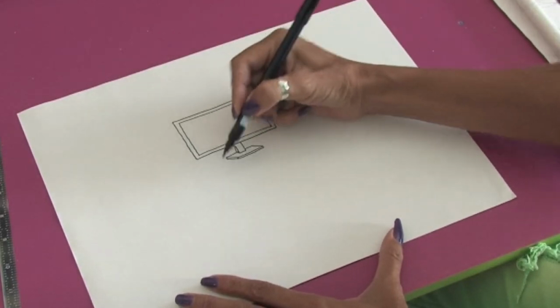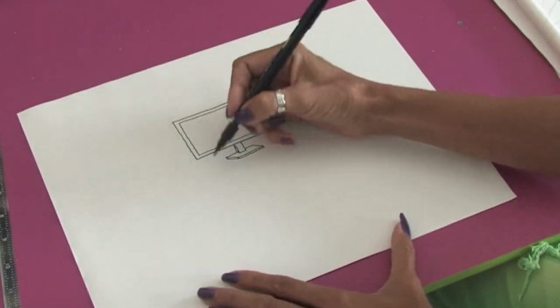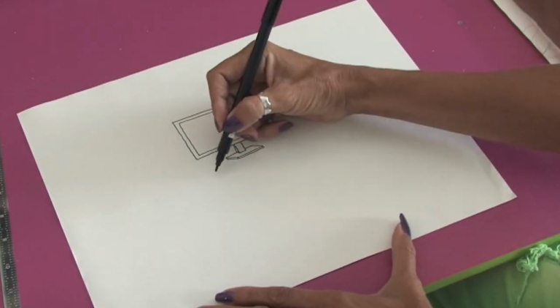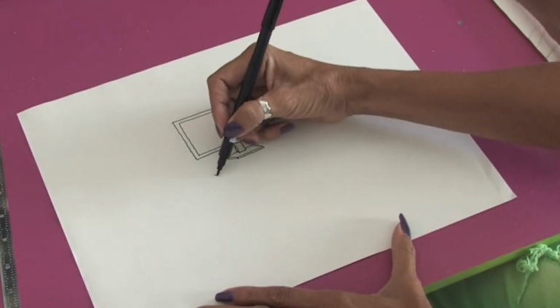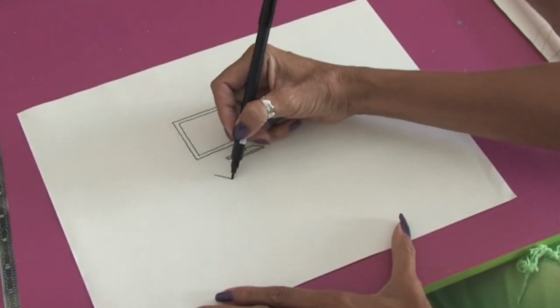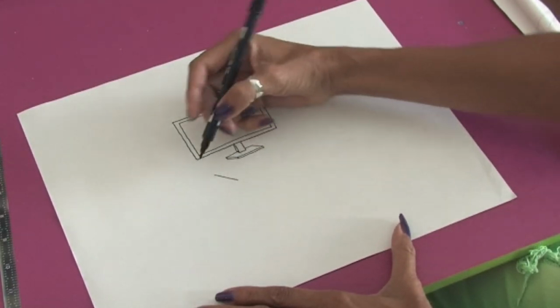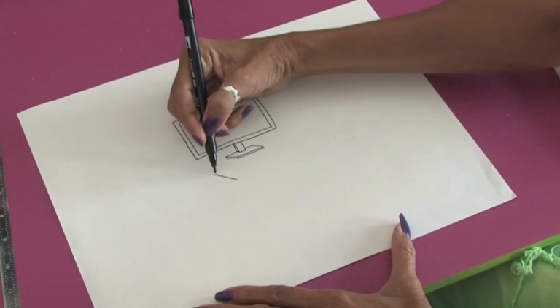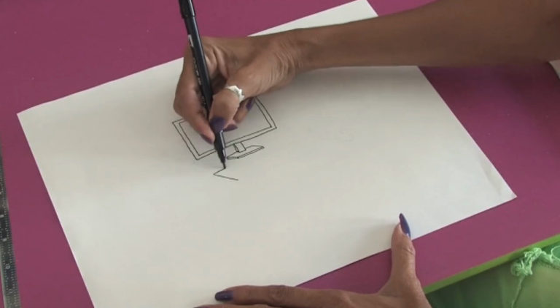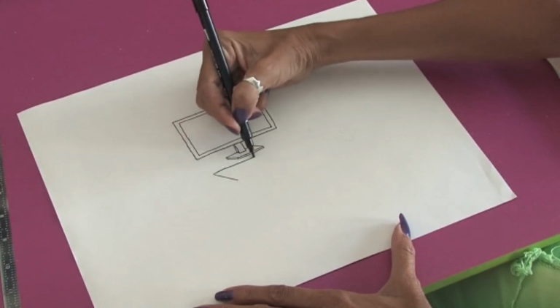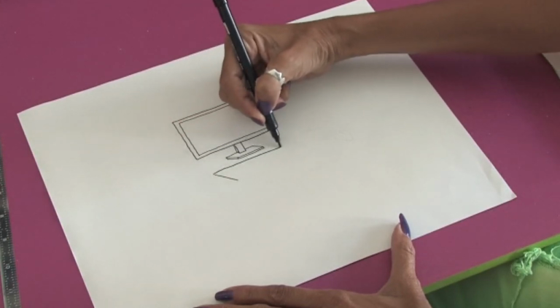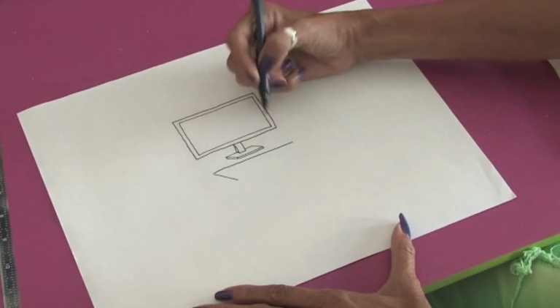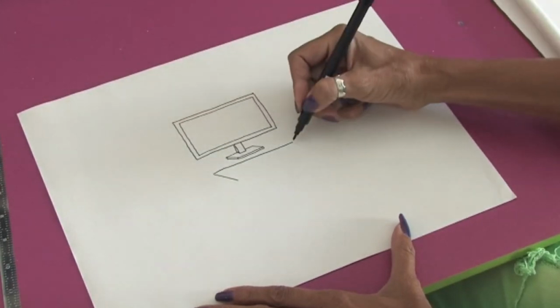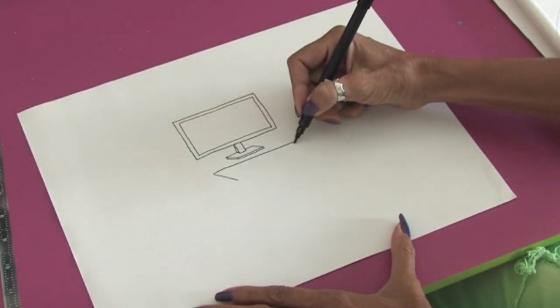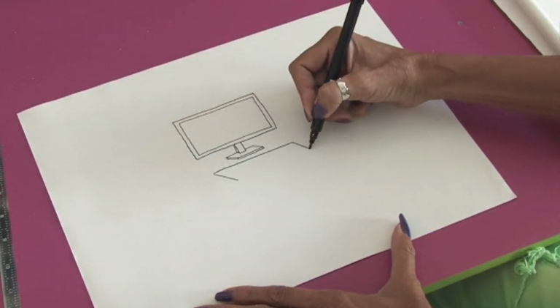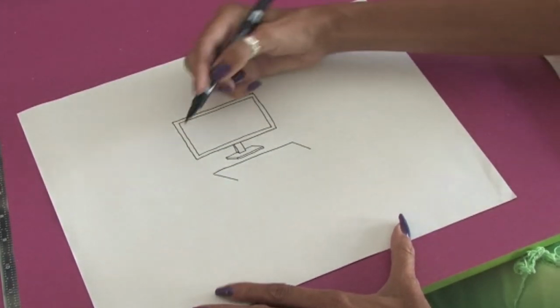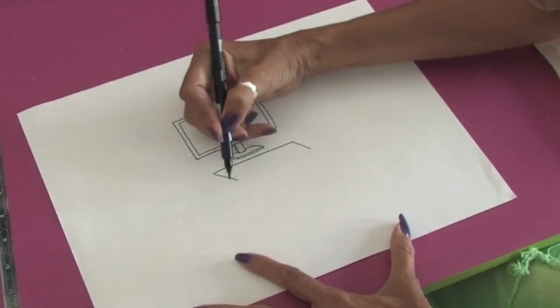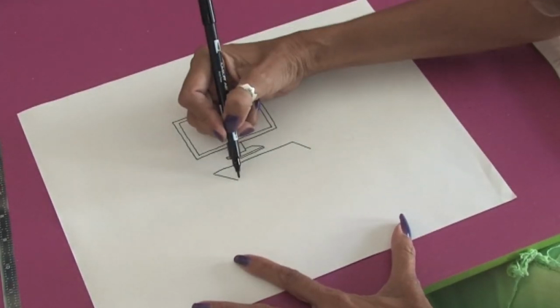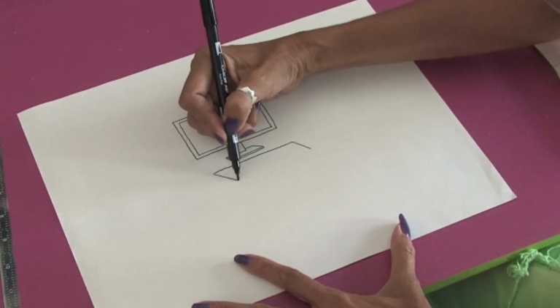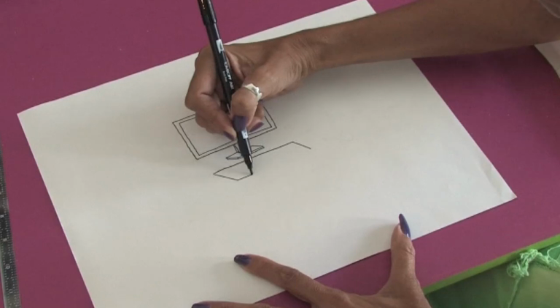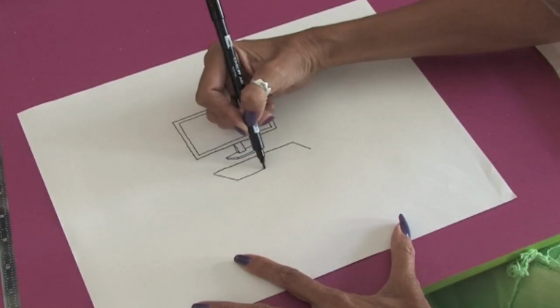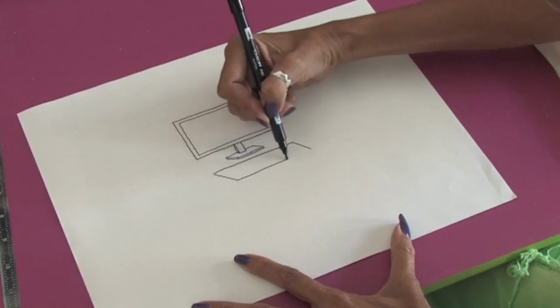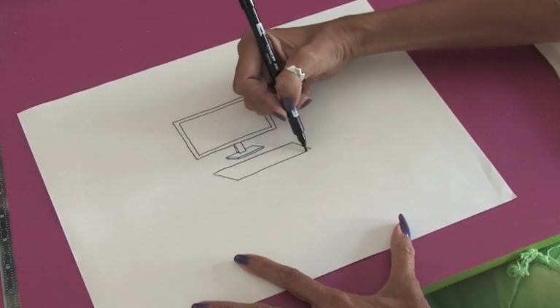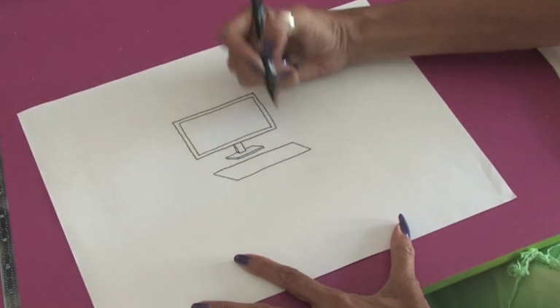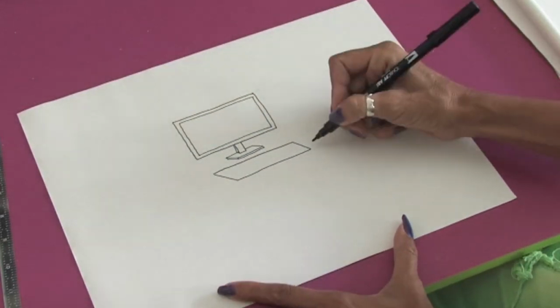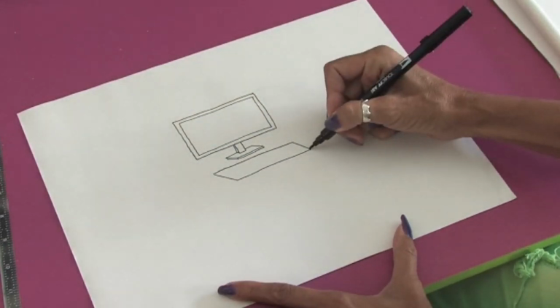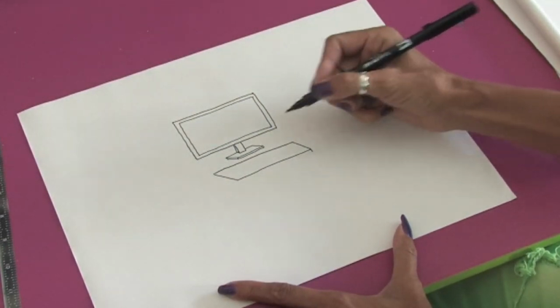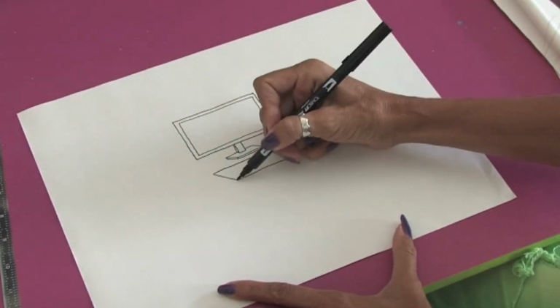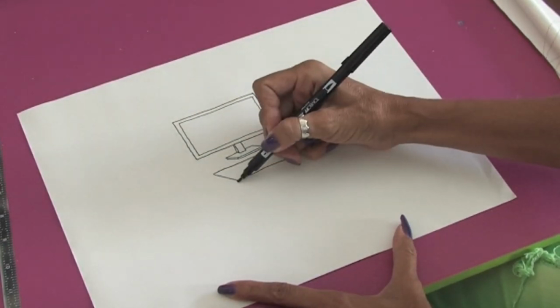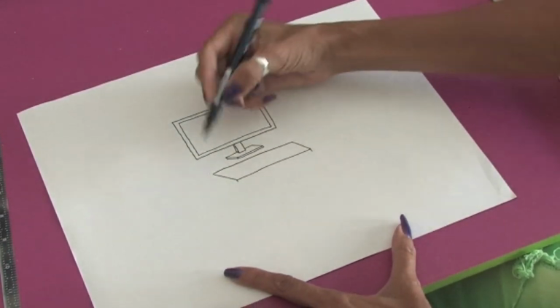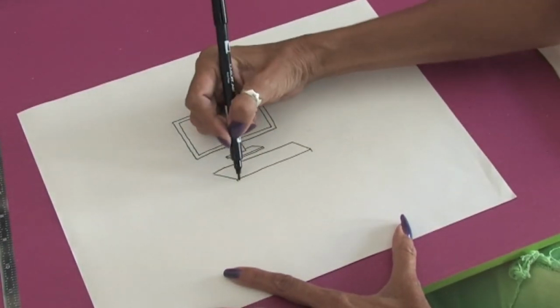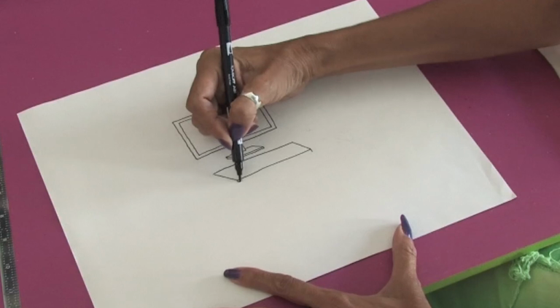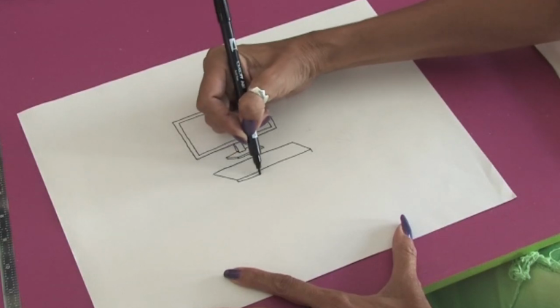Now we're going to work on the keyboard. Again, just a series of rectangles. Seems like a complicated object but when you break it up into simple shapes — and one more line to connect.